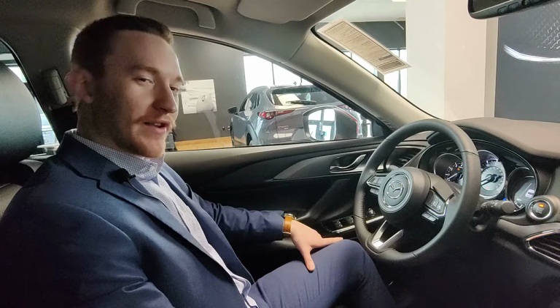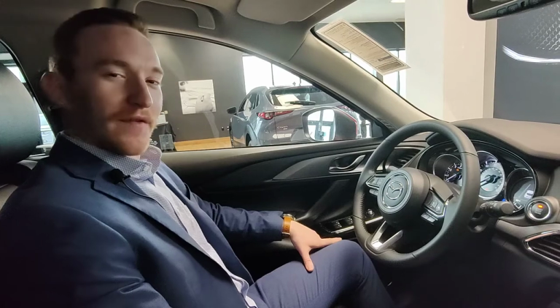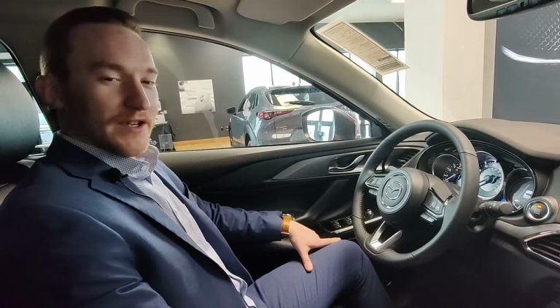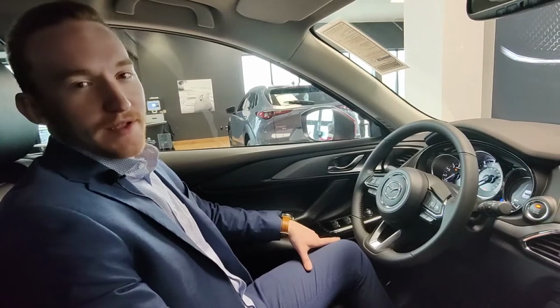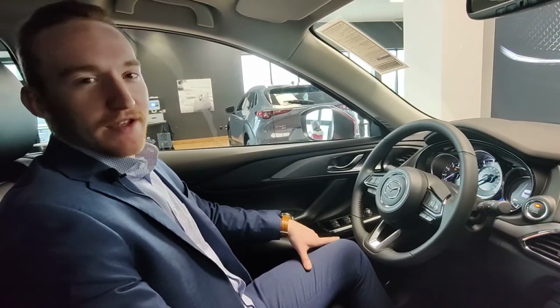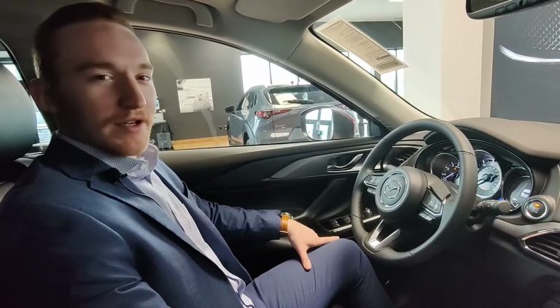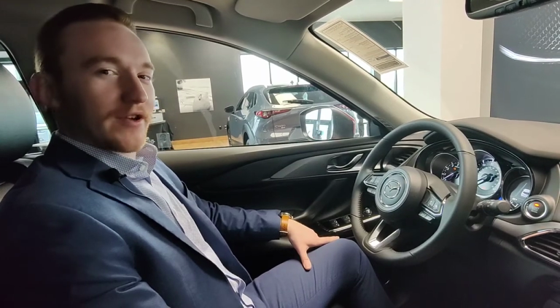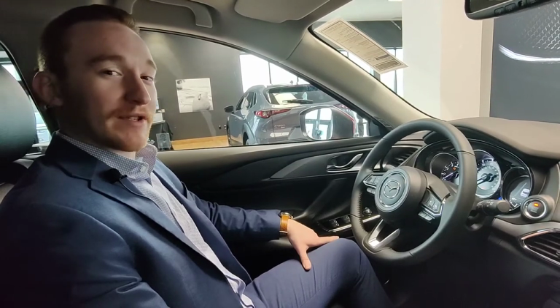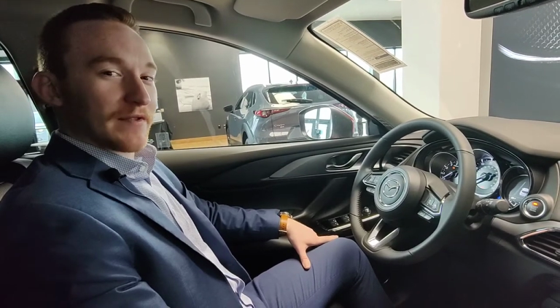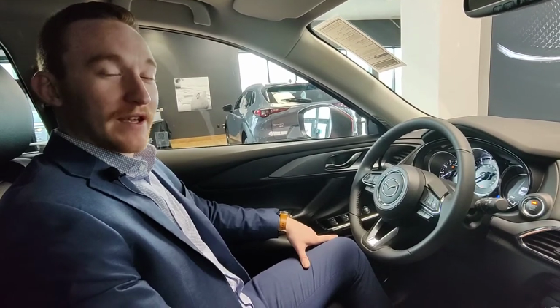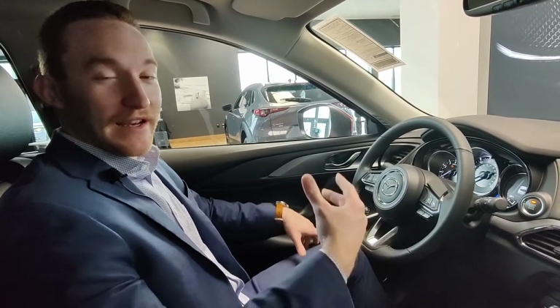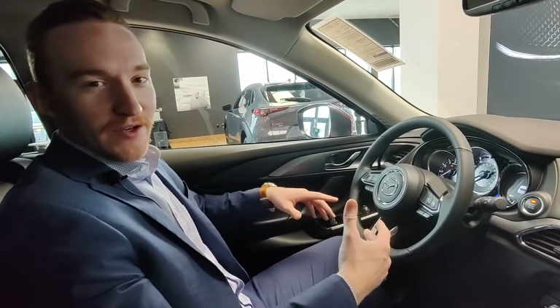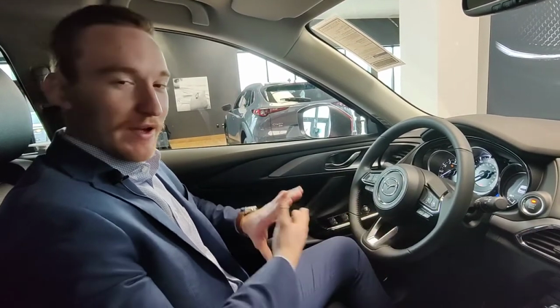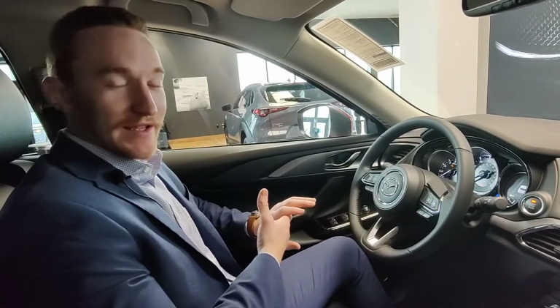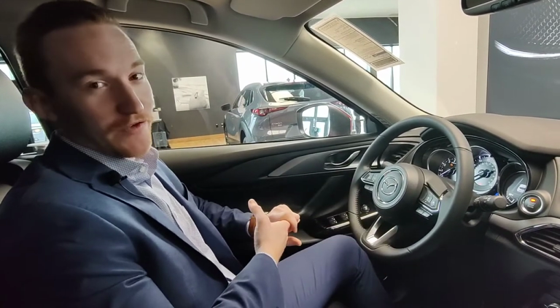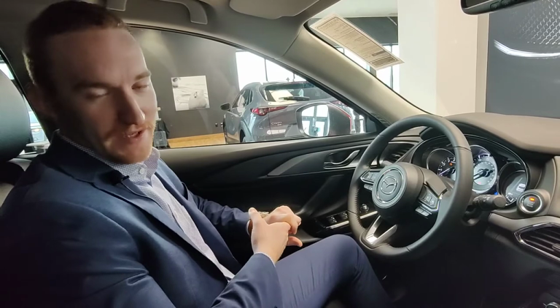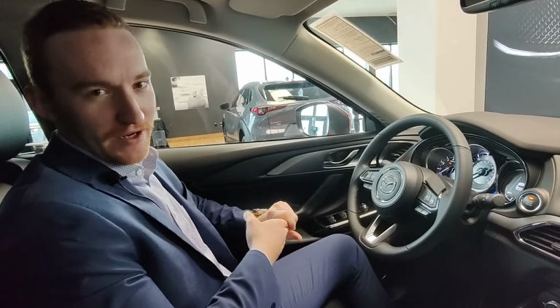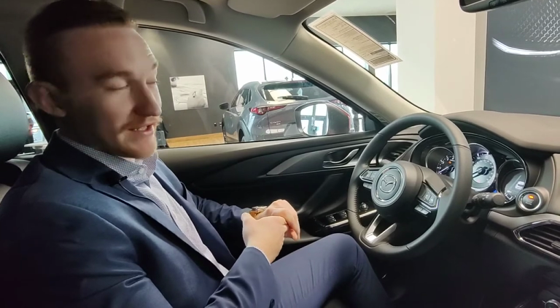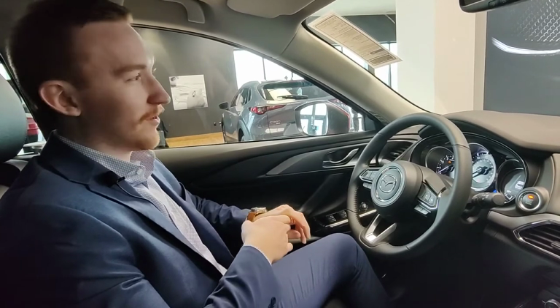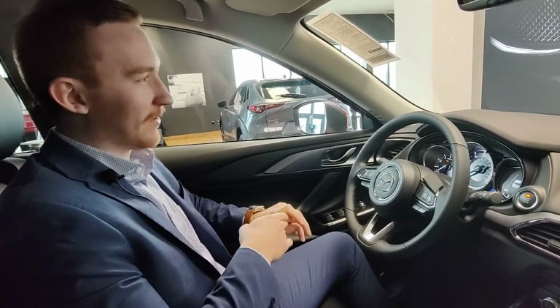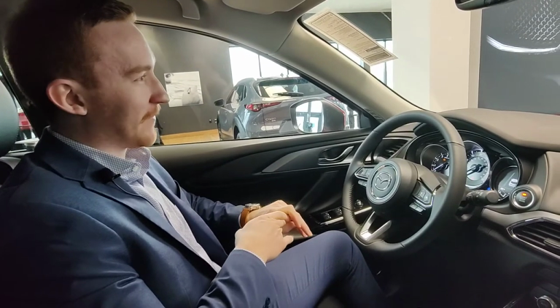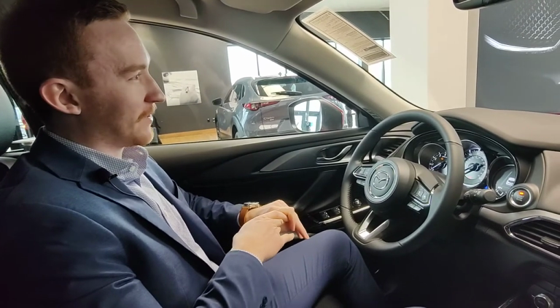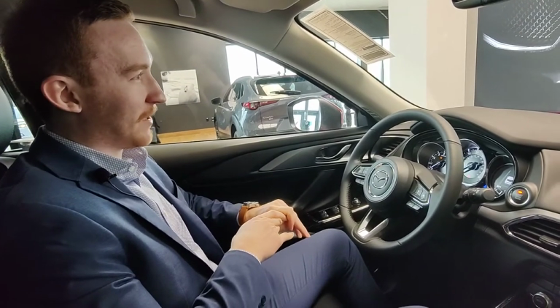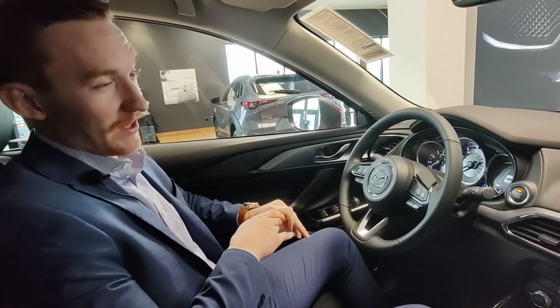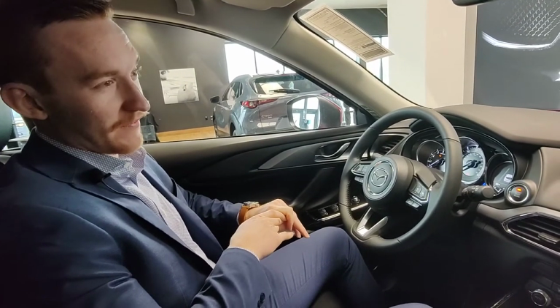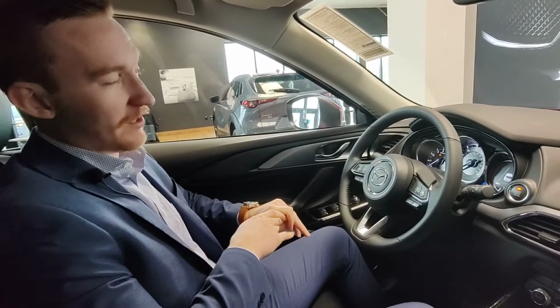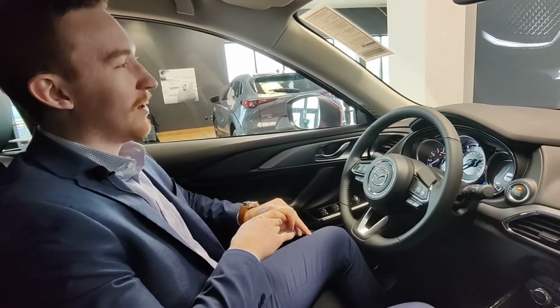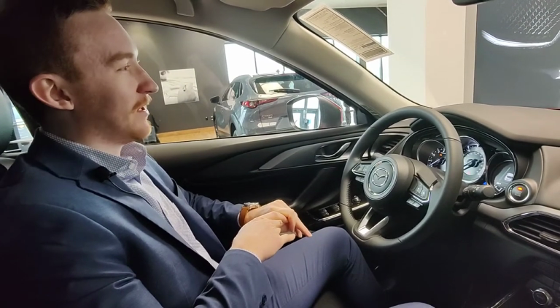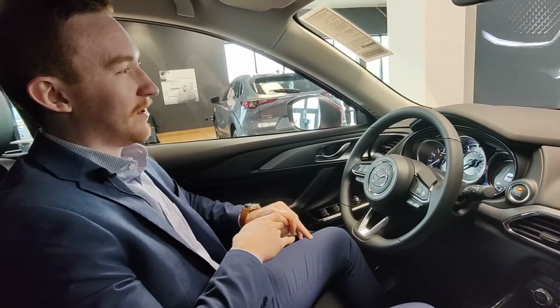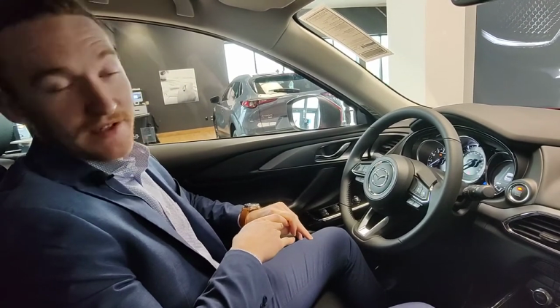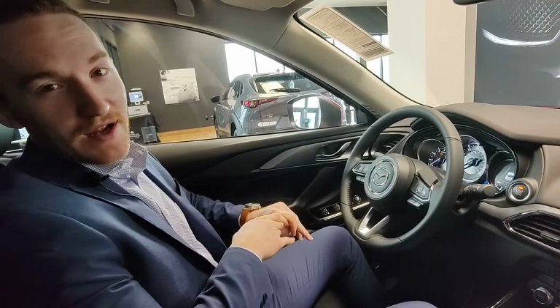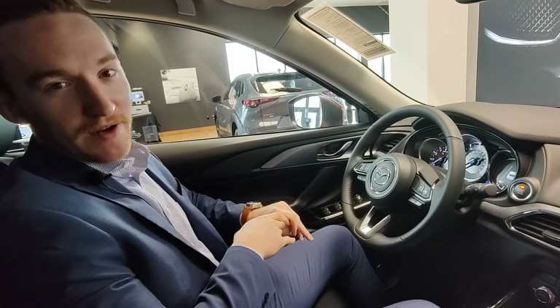Hey there, Dylan from Restore Mazda is coming to talk to you guys about some of the heated features on Mazda's SUVs nowadays. As it is snowing outside for the first time in Wisconsin for the new year, it is time to talk about it.